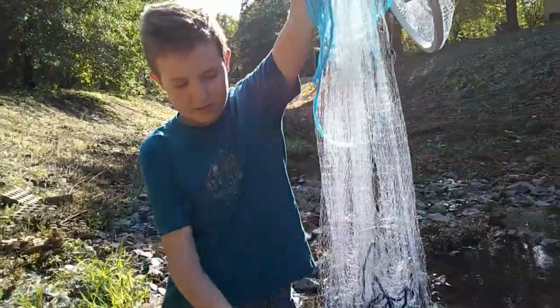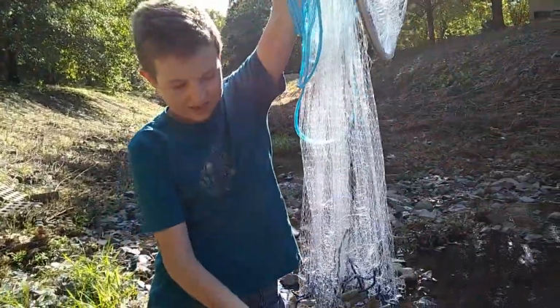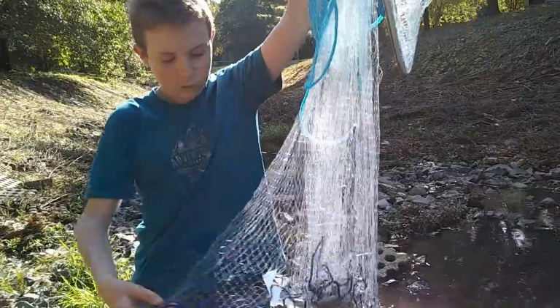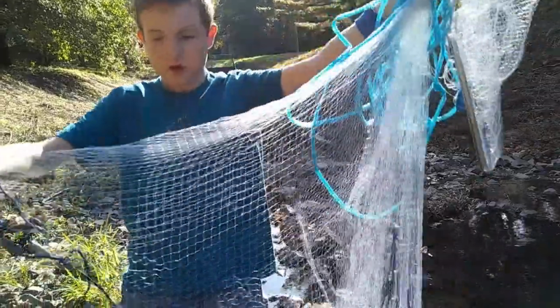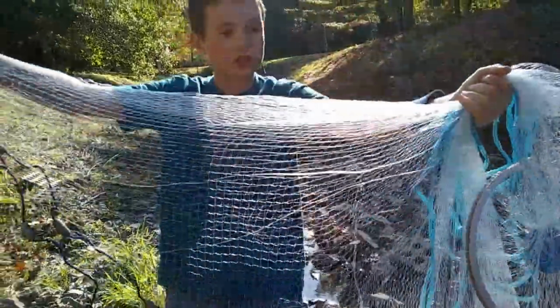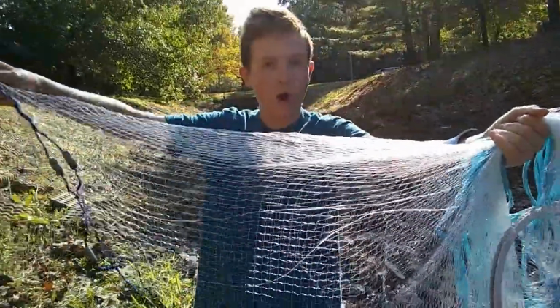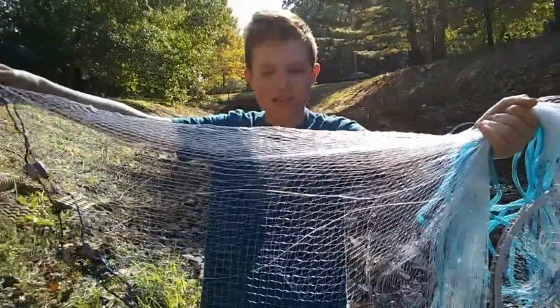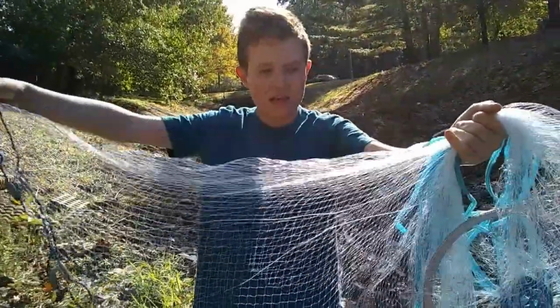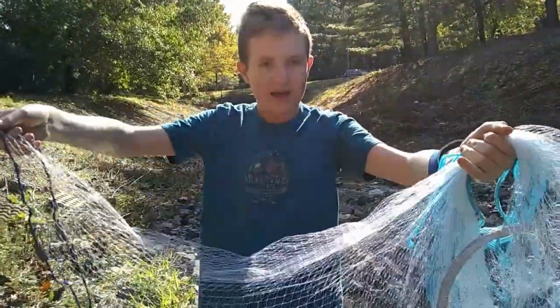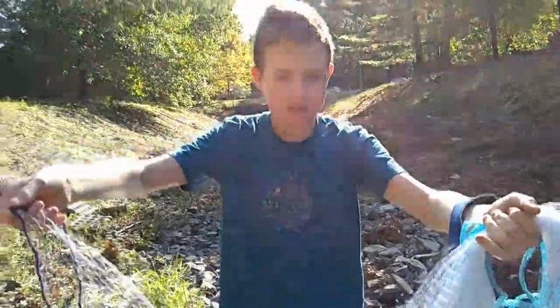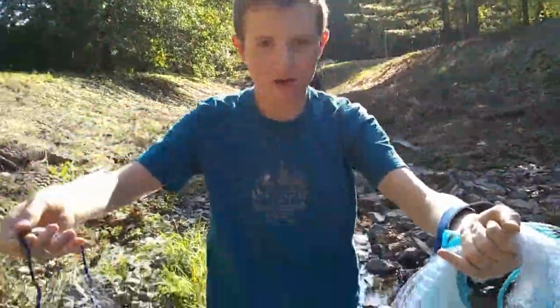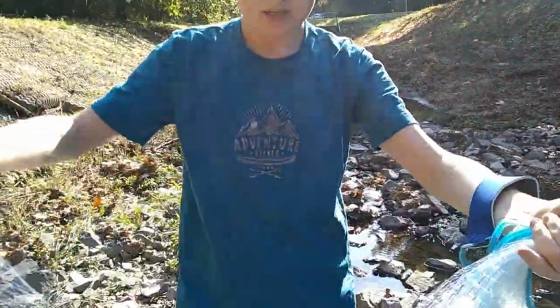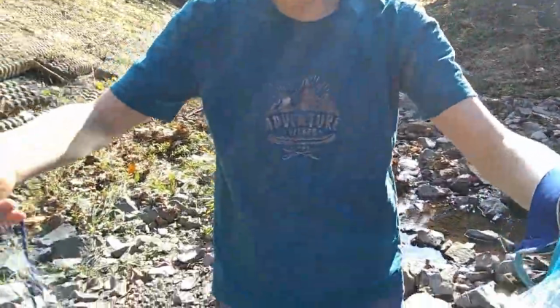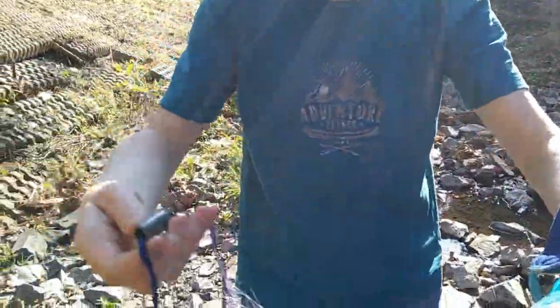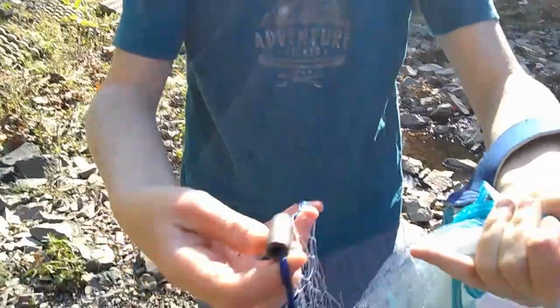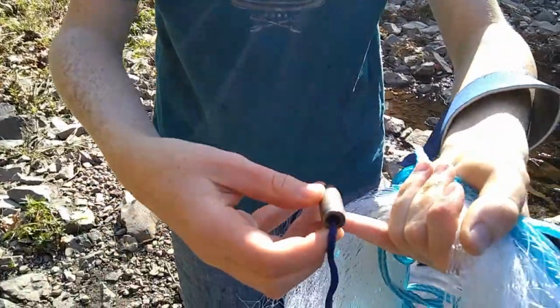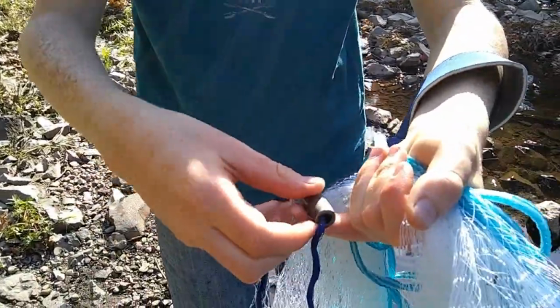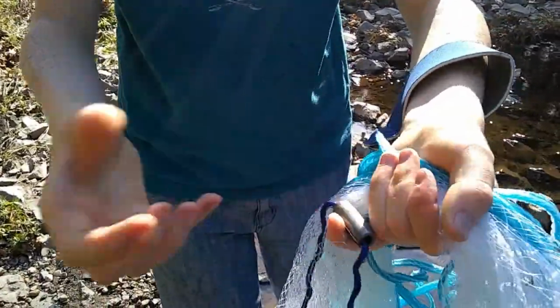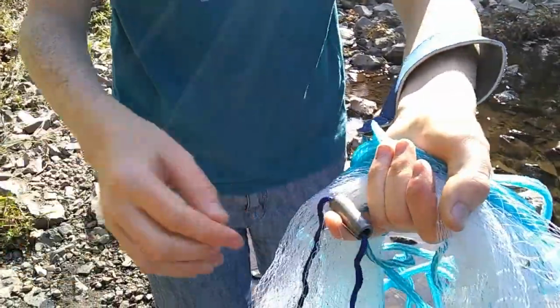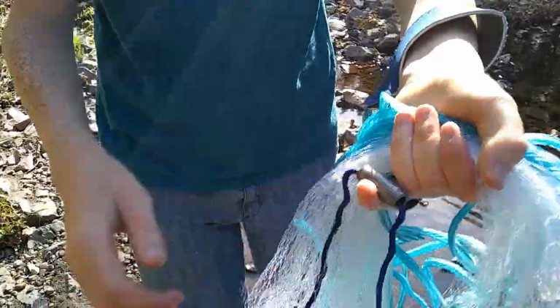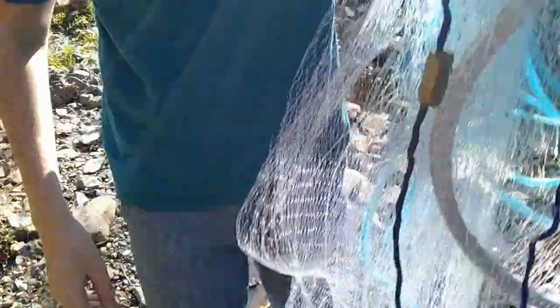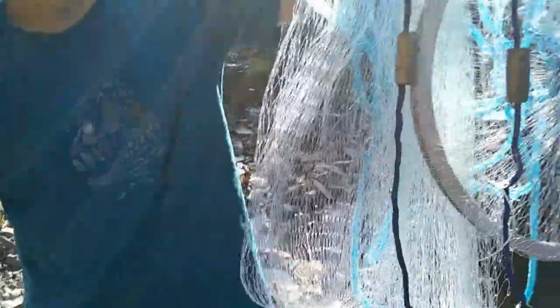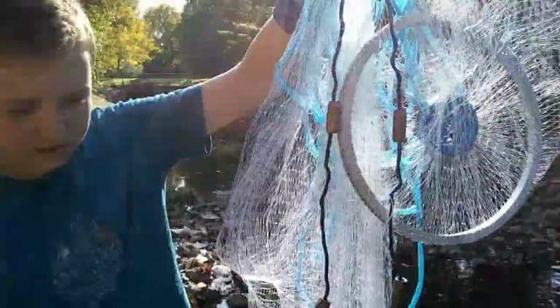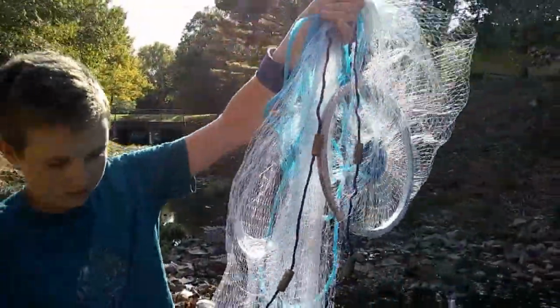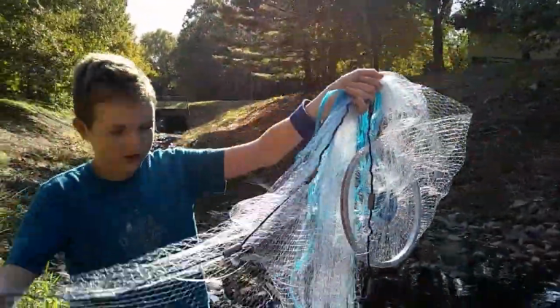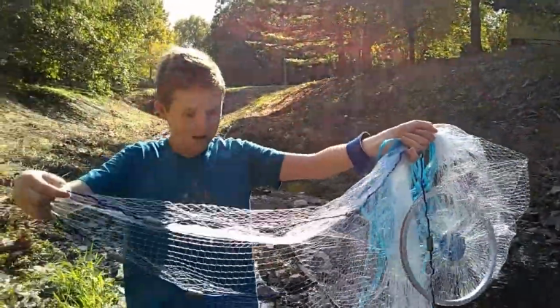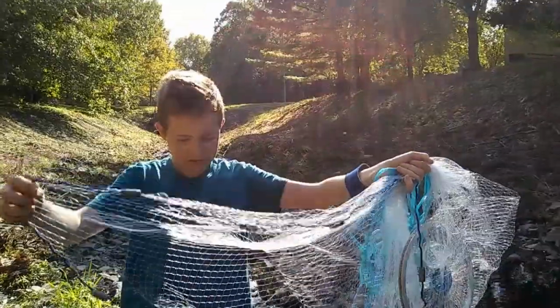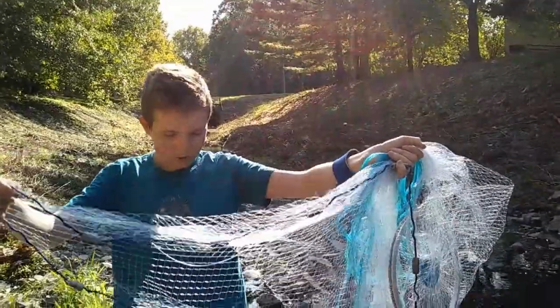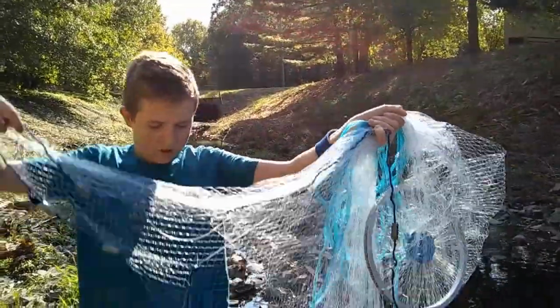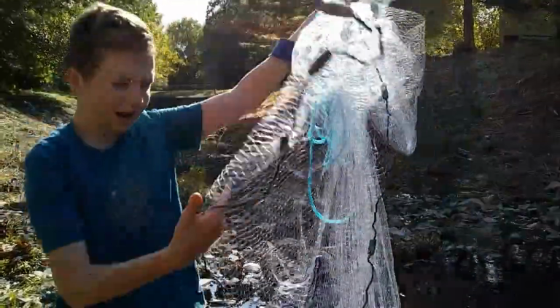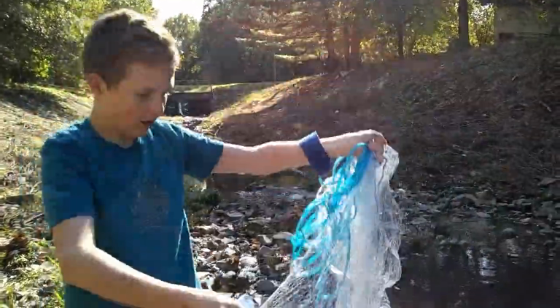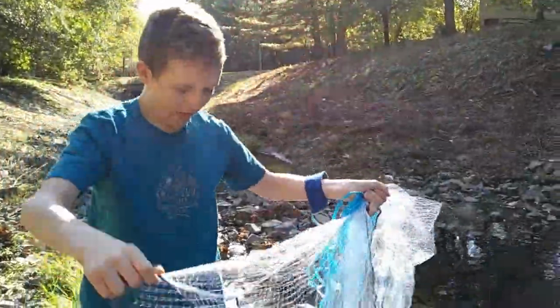Then you're going to get this one just about opposite. Get close — you're going to just hold it over. Hook it on the pinky. Then you want to go — it doesn't really matter where, I like to go around there.